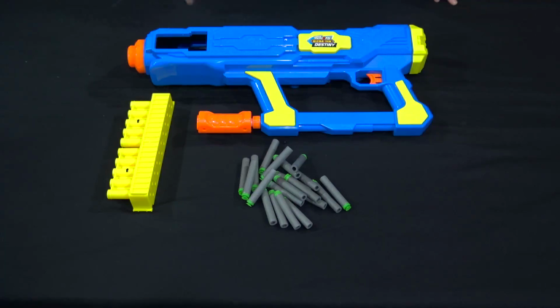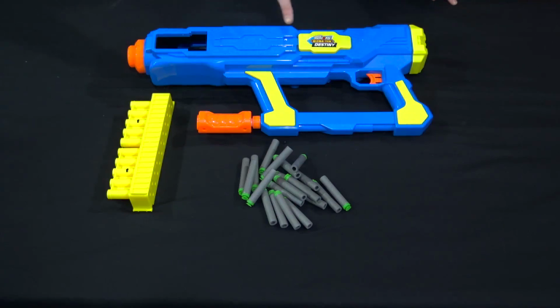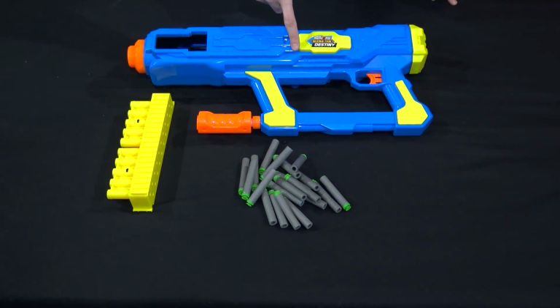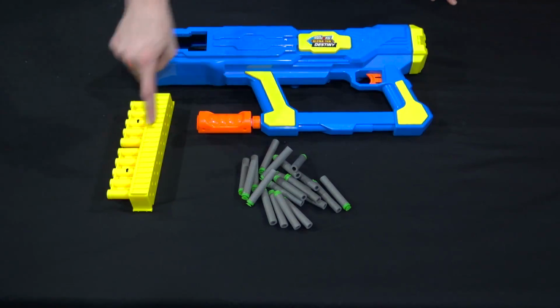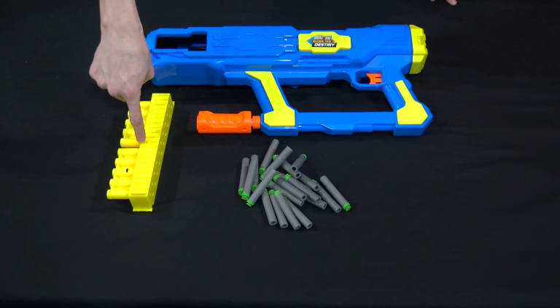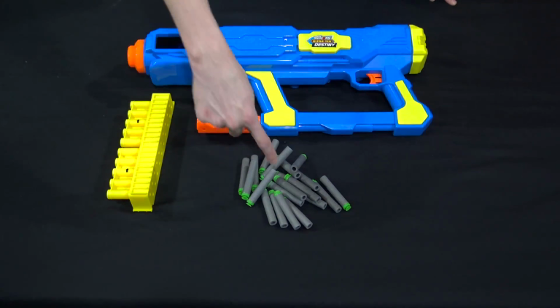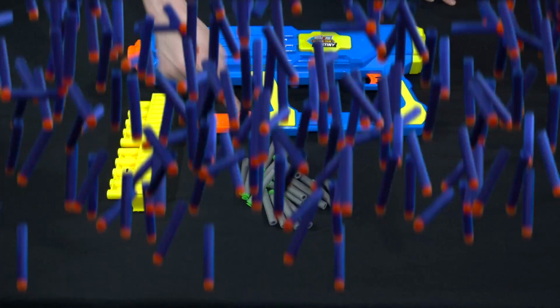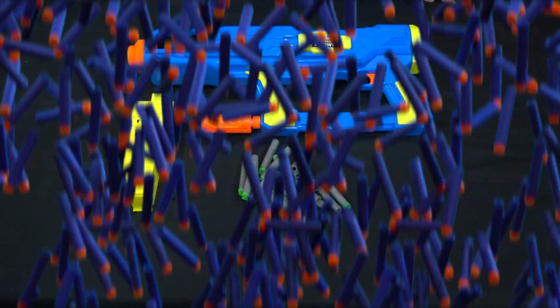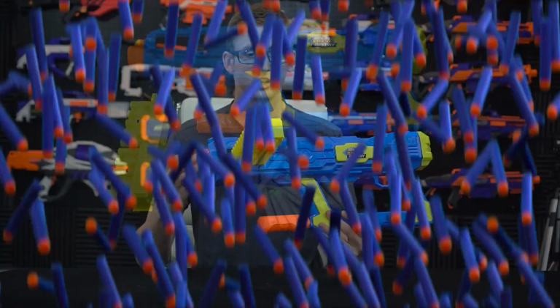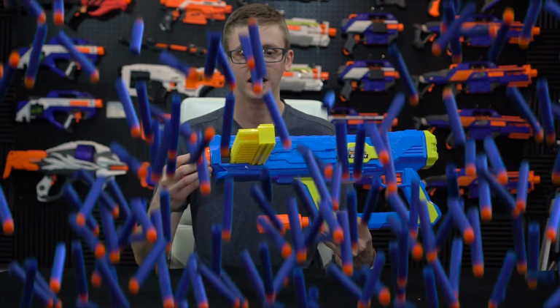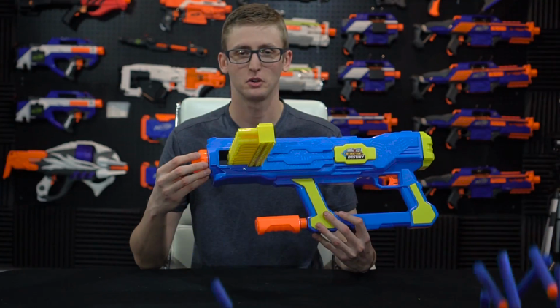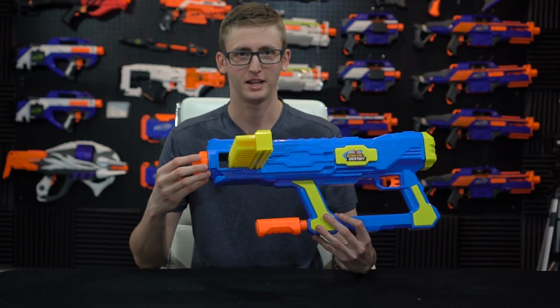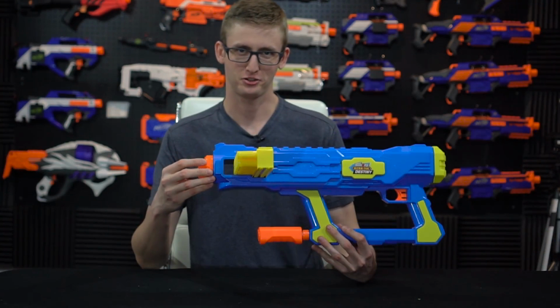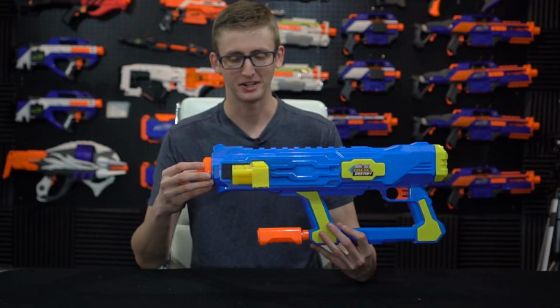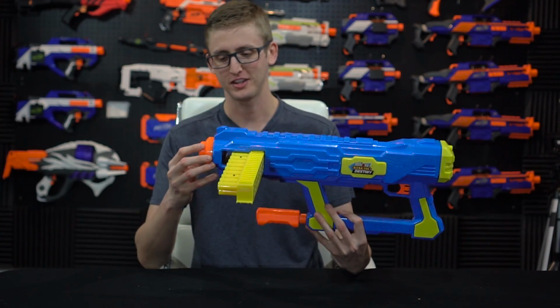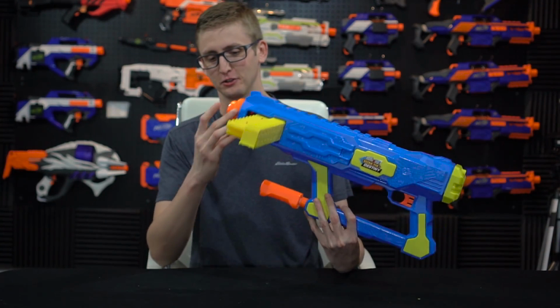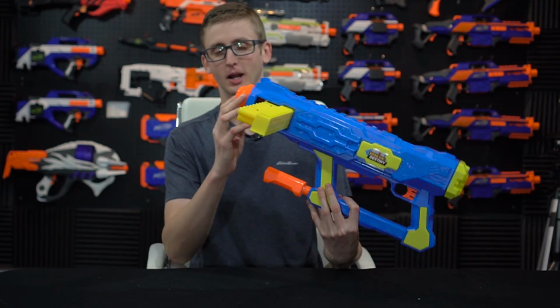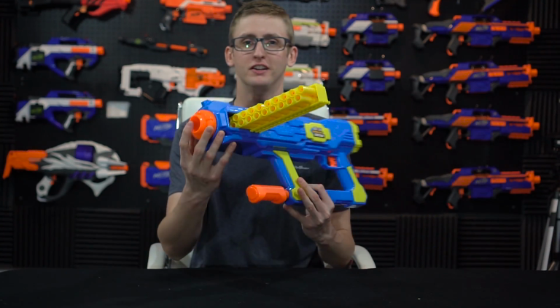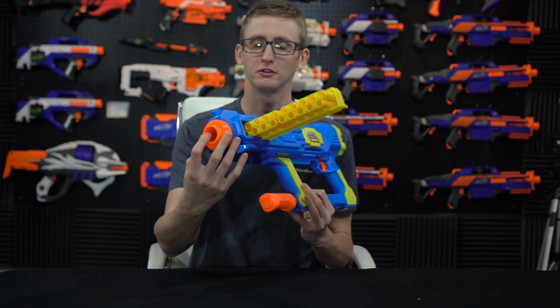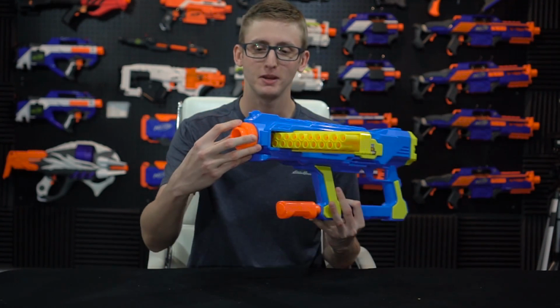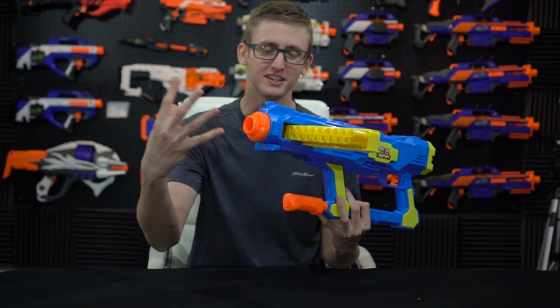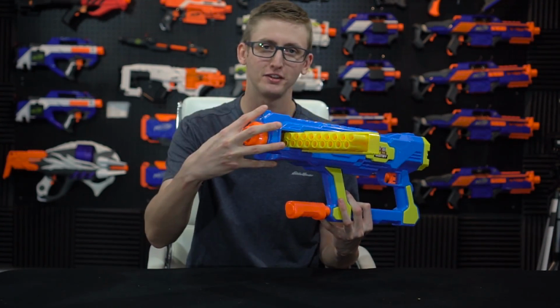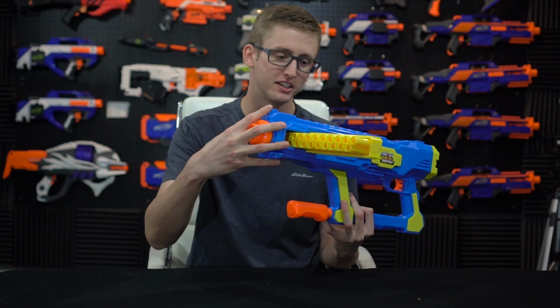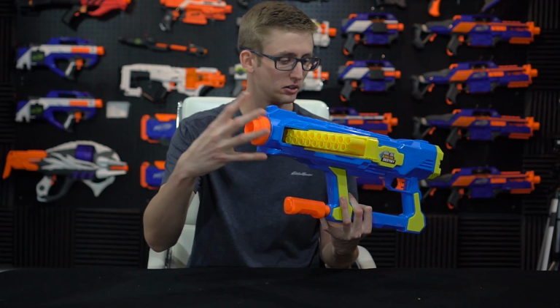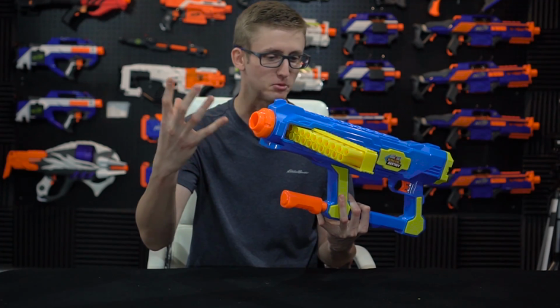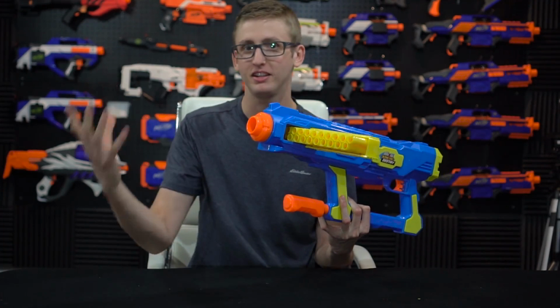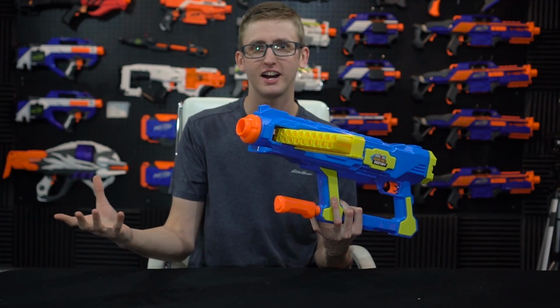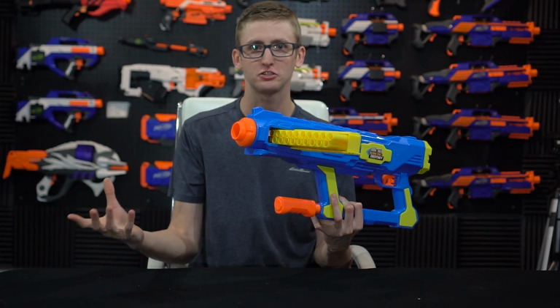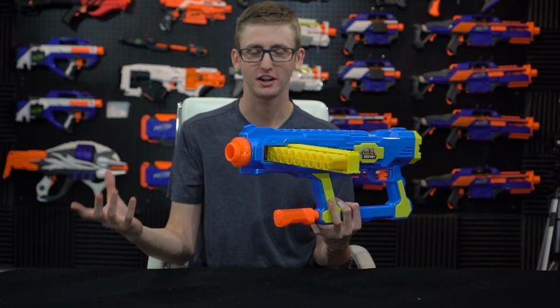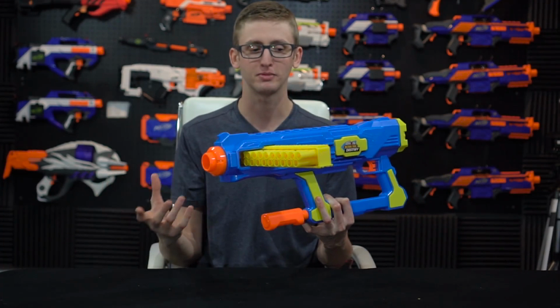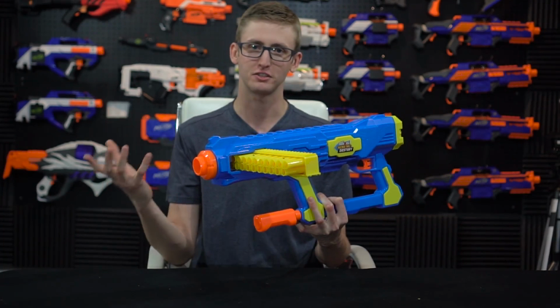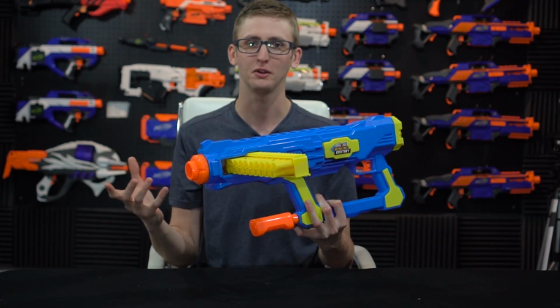Included is the blaster itself, the clip, and some darts. It's kind of like a MagStrike, but I'll go over the externals here. Up front, nothing really special. It doesn't have an N-Strike tactical attachment point, because it's not N-Strike — it's not a Nerf blaster, it's Air Warriors.